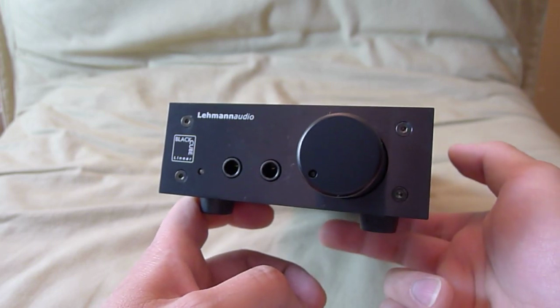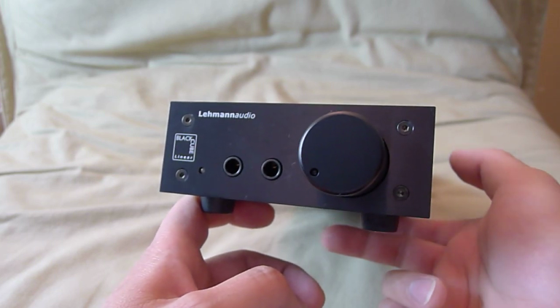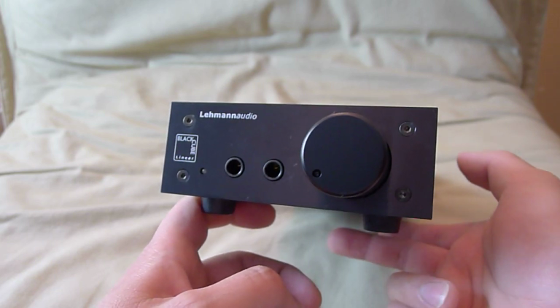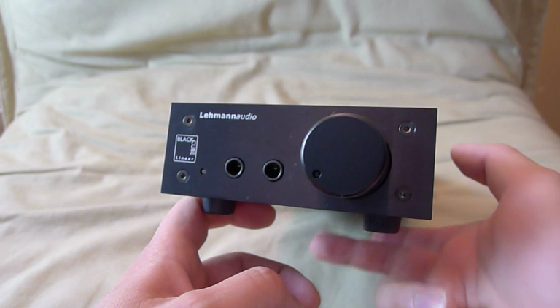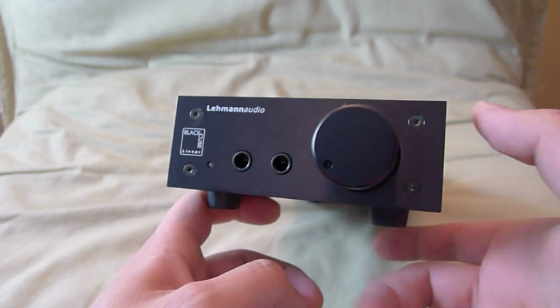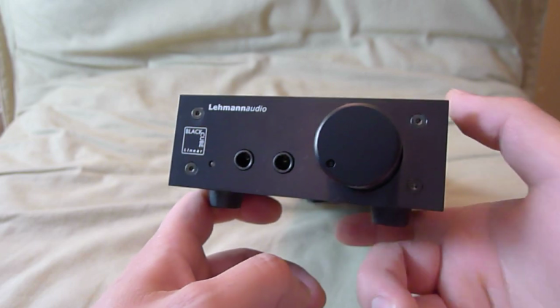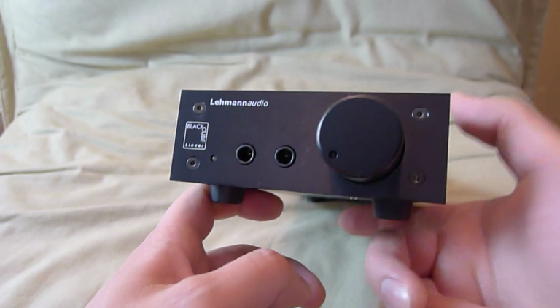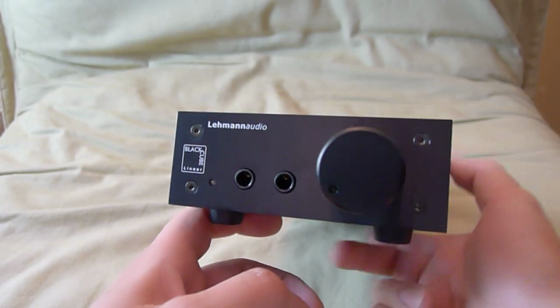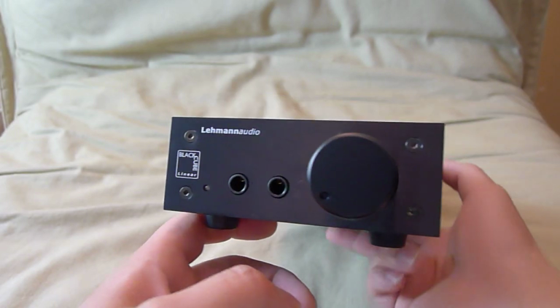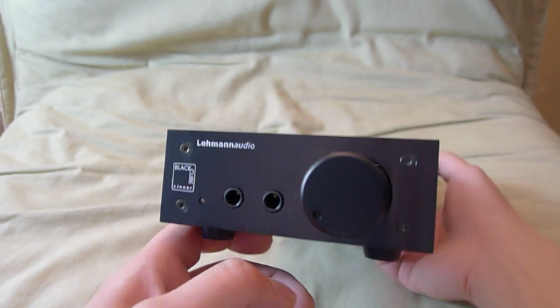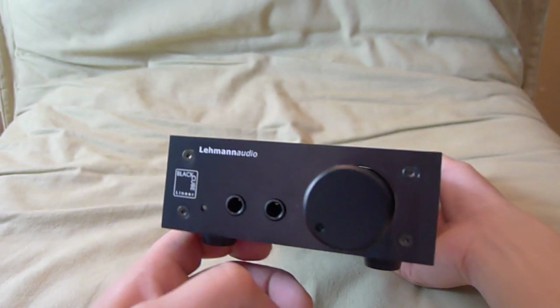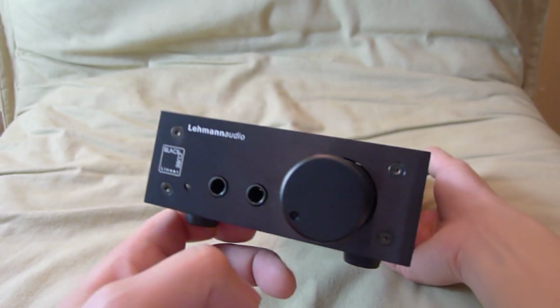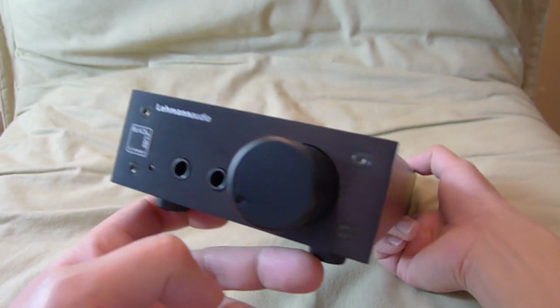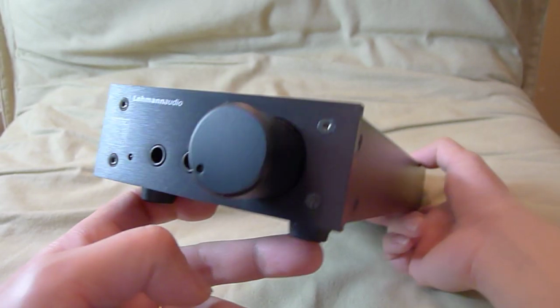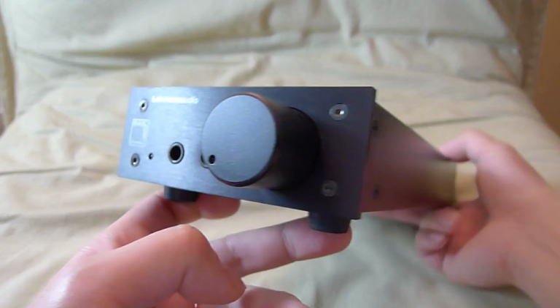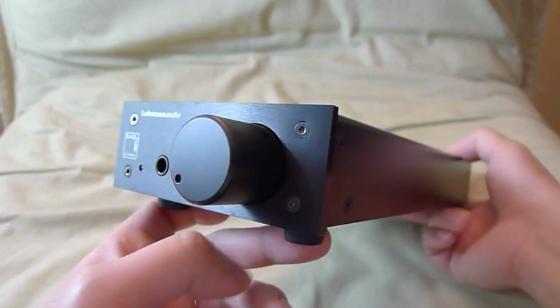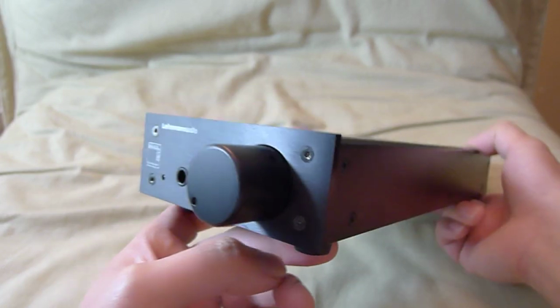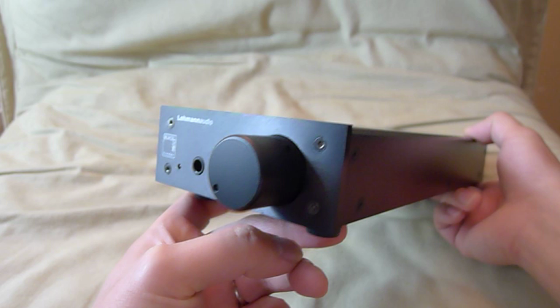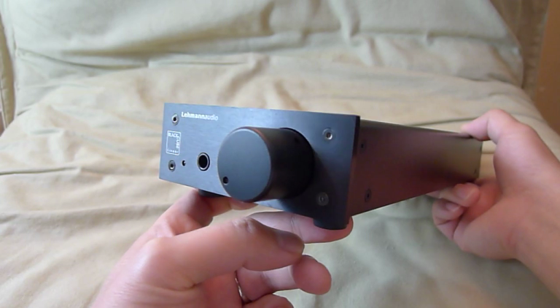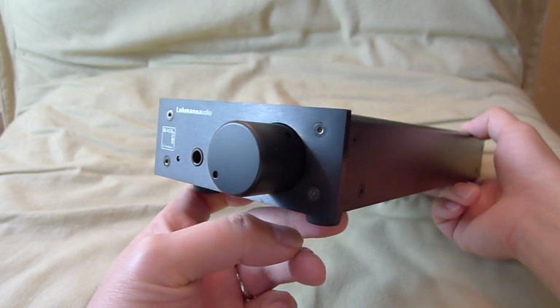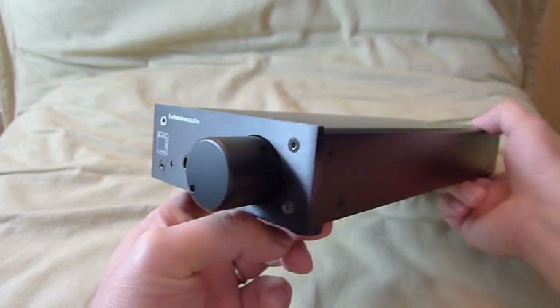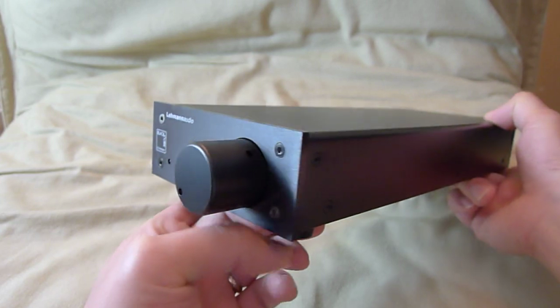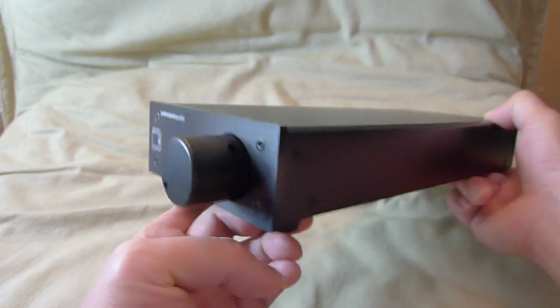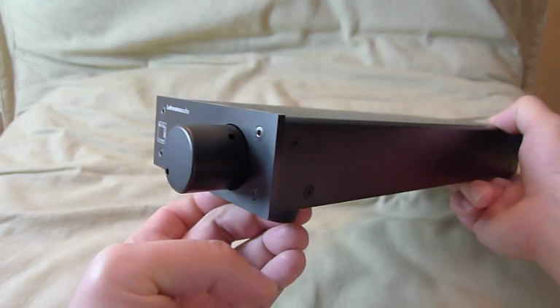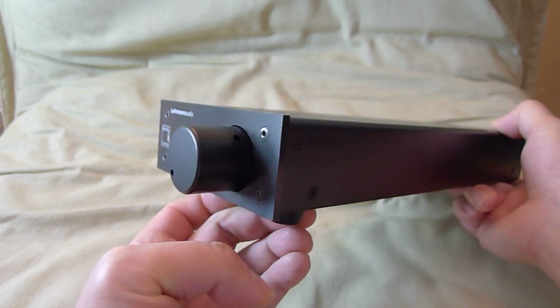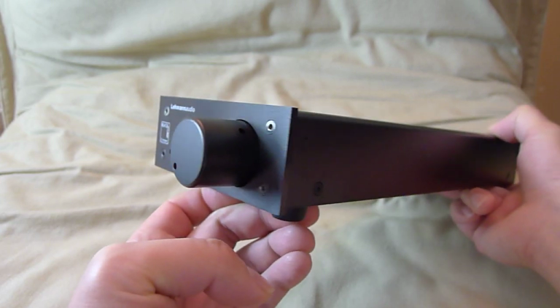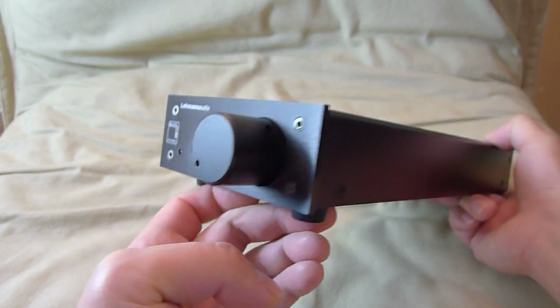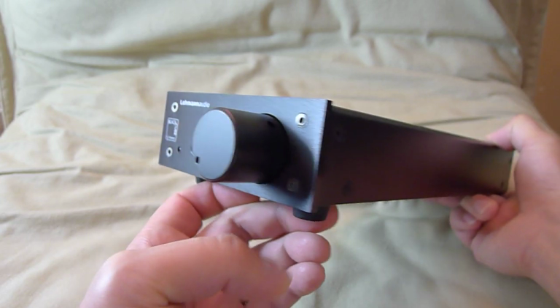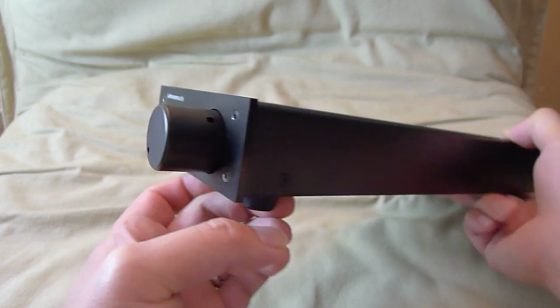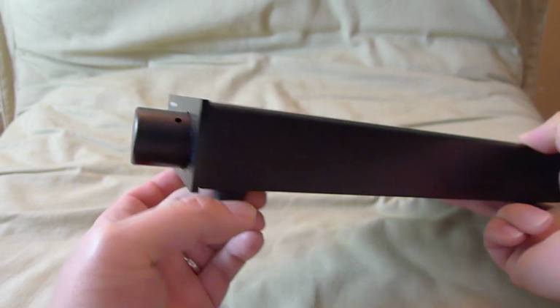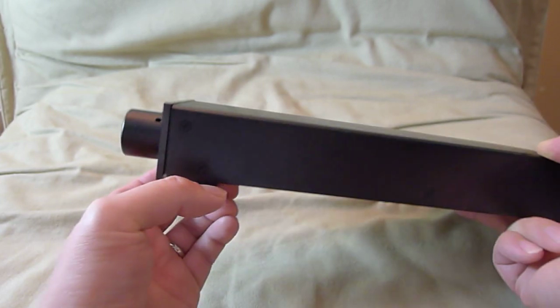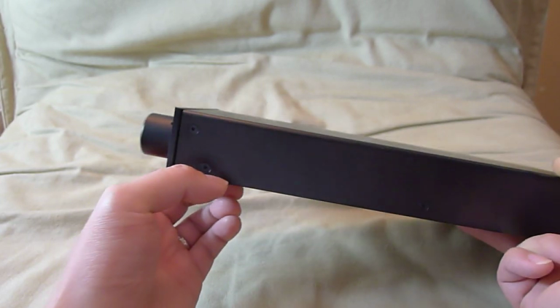To me, it's that good. I want to show you guys this amplifier because I think that if you get an opportunity, you should definitely listen to it or check it out.